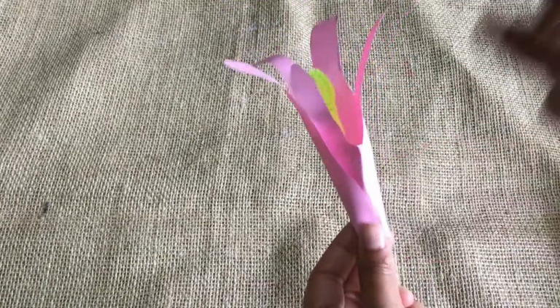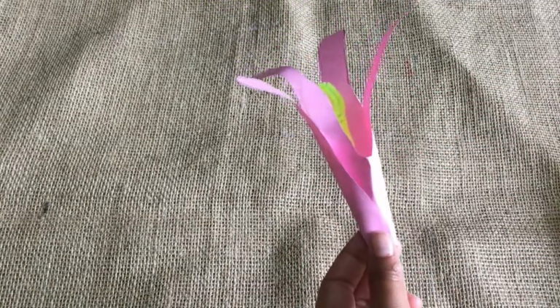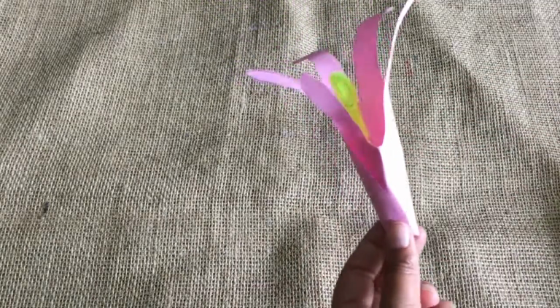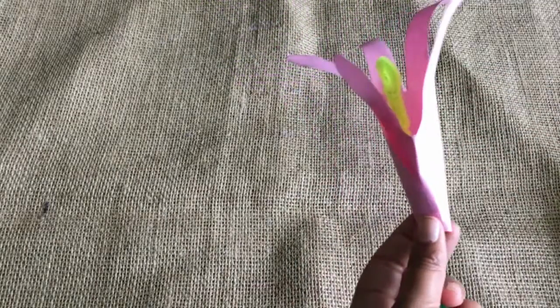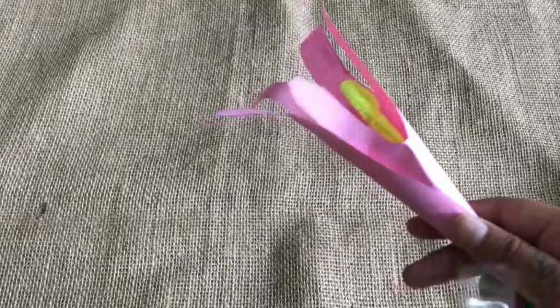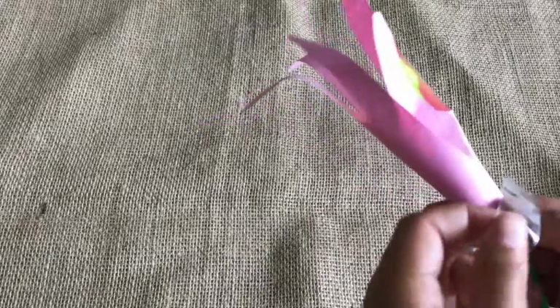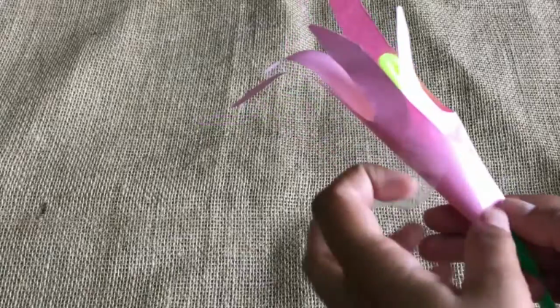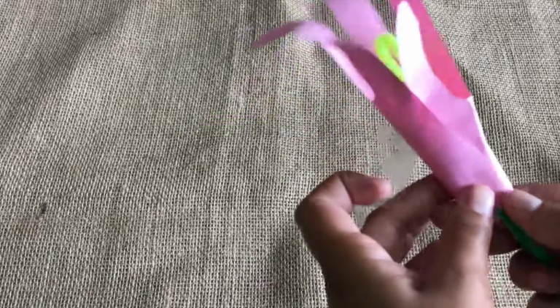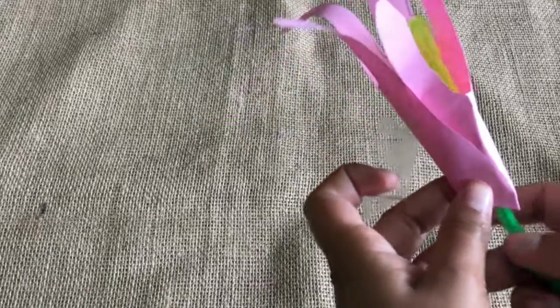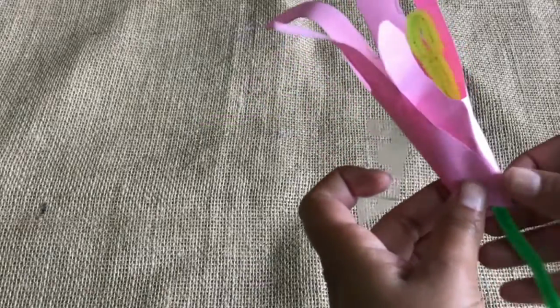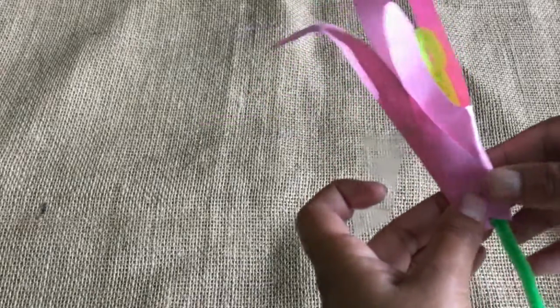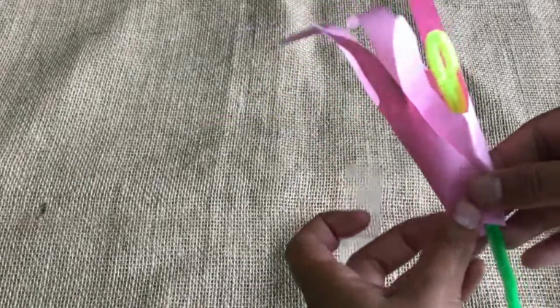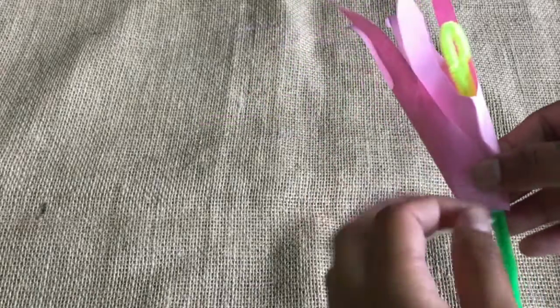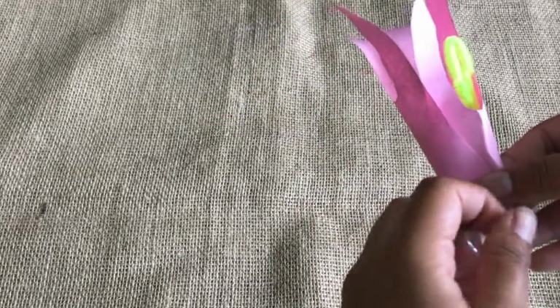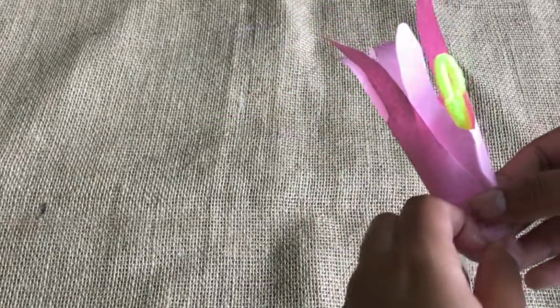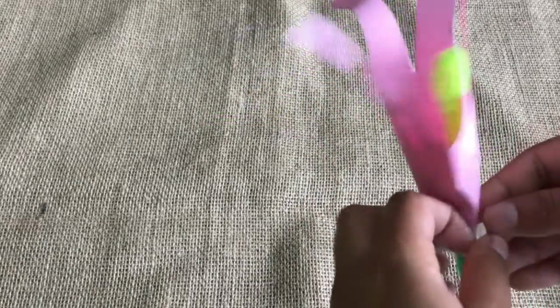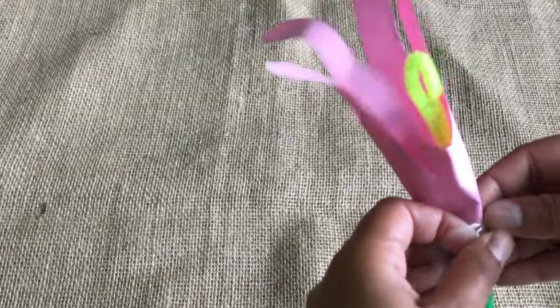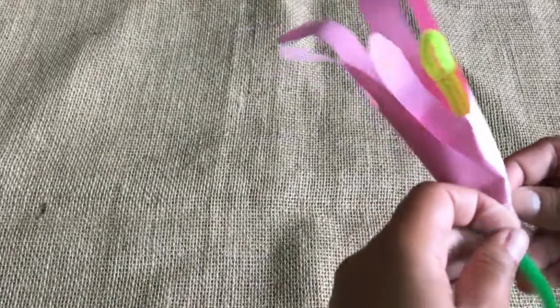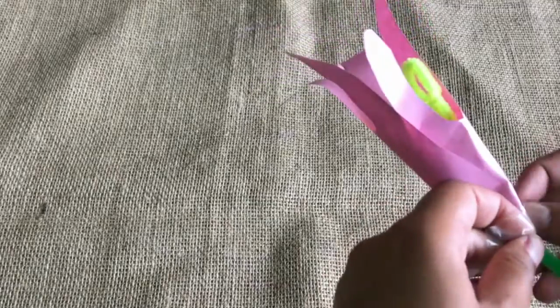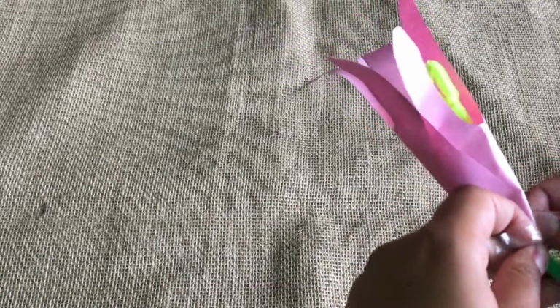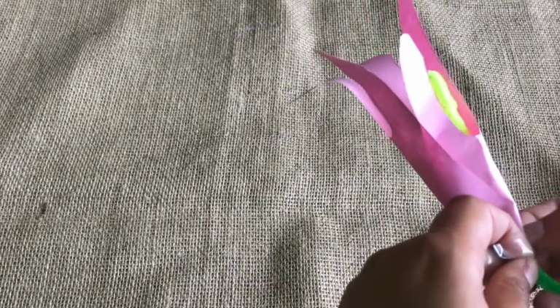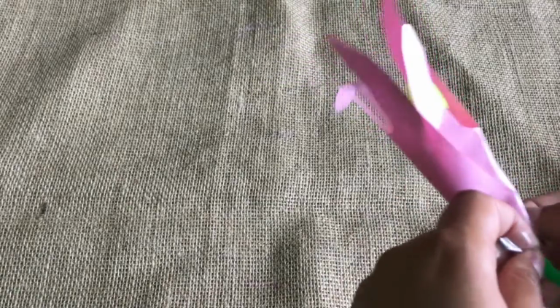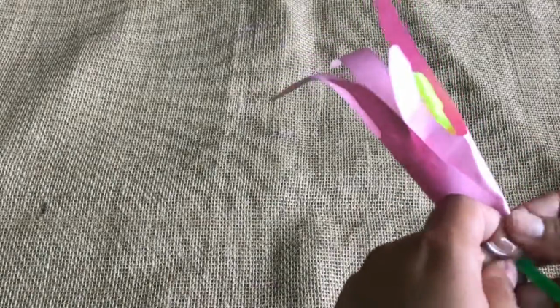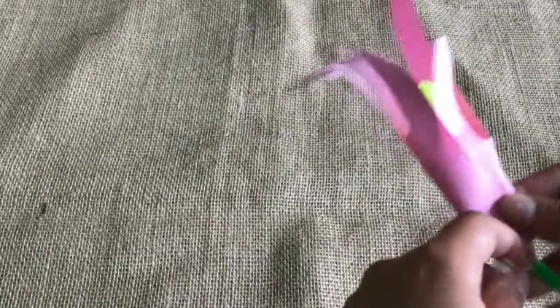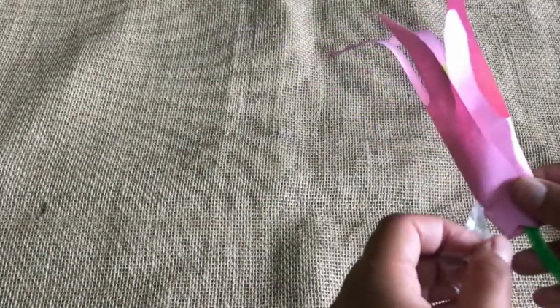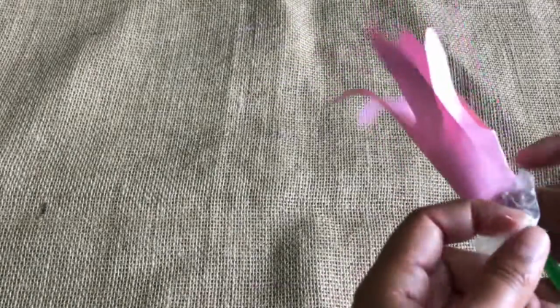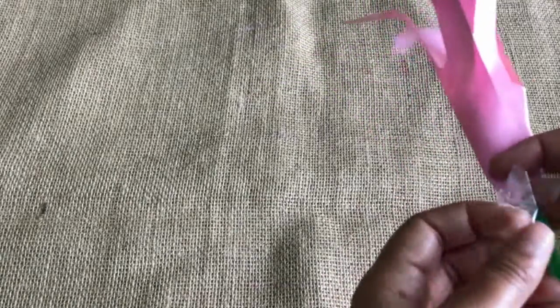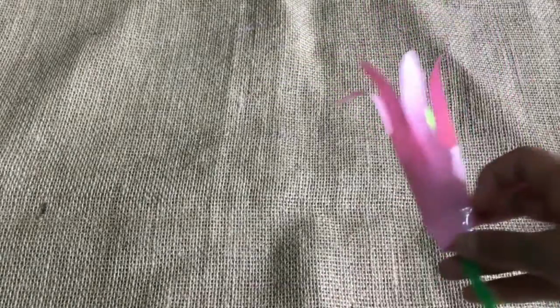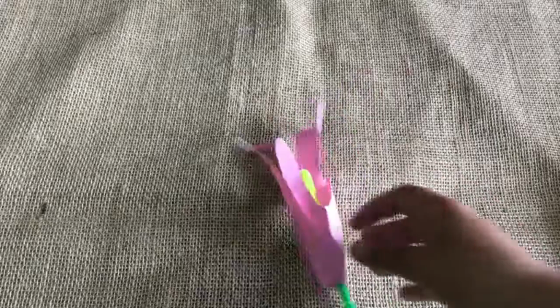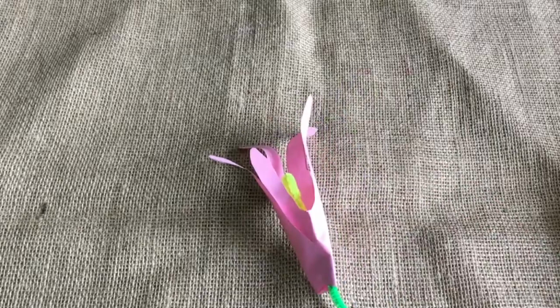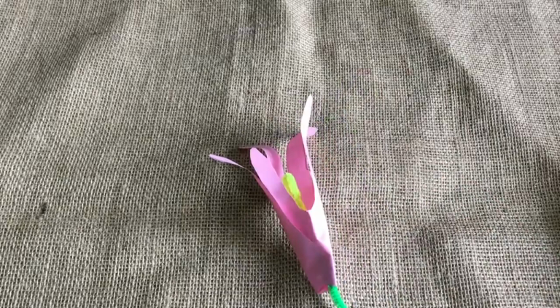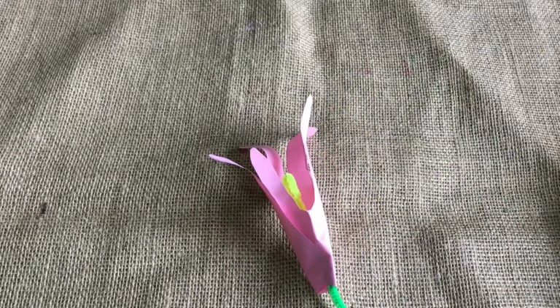So you want to make sure that that's high enough so you can see it. Now we're going to add some tape to stick the flower to the green pipe cleaner at the bottom, to secure the flower in place.